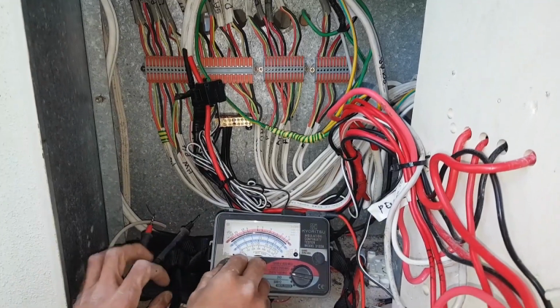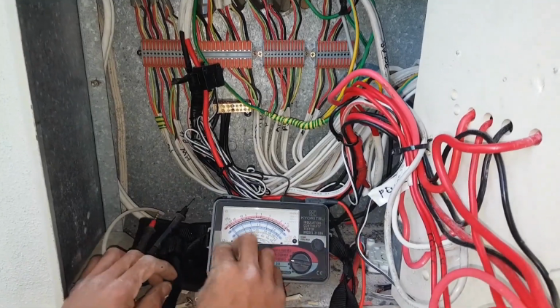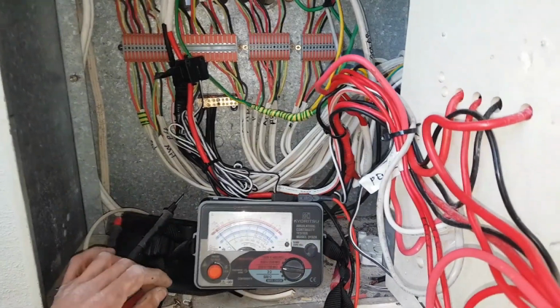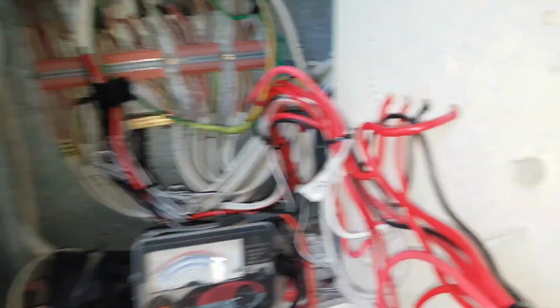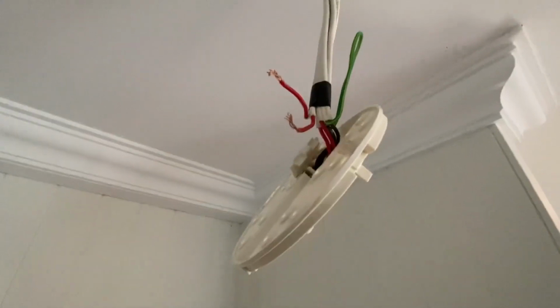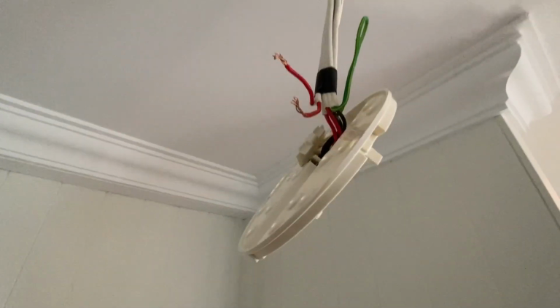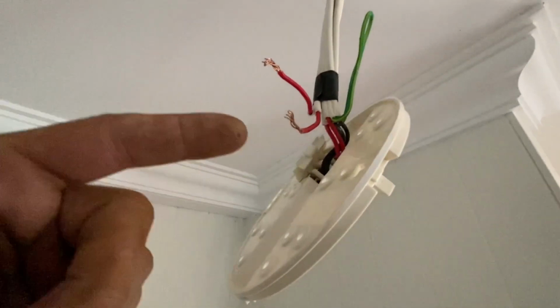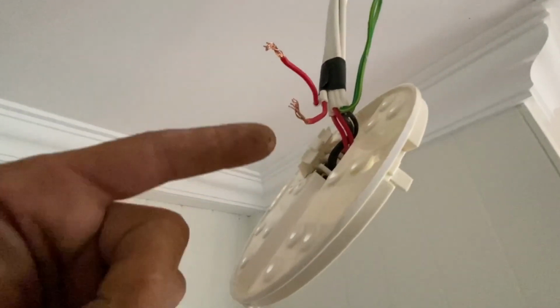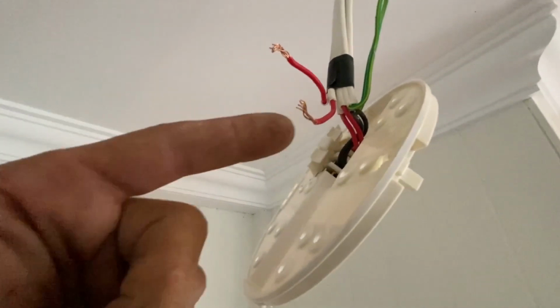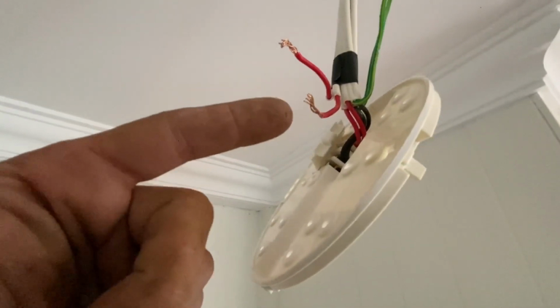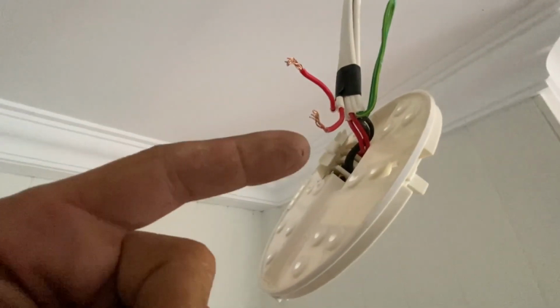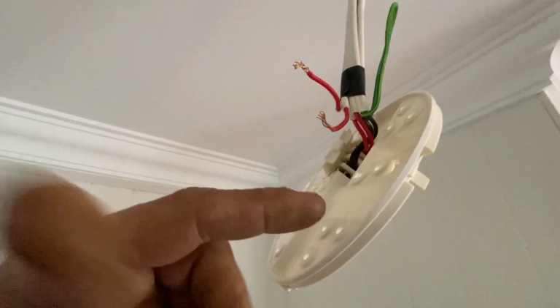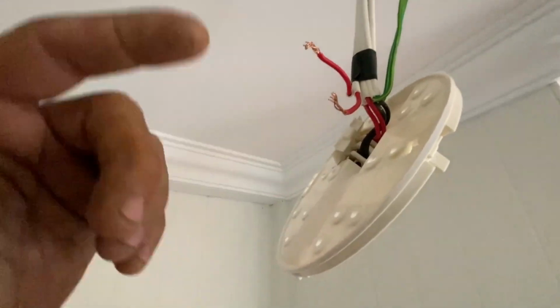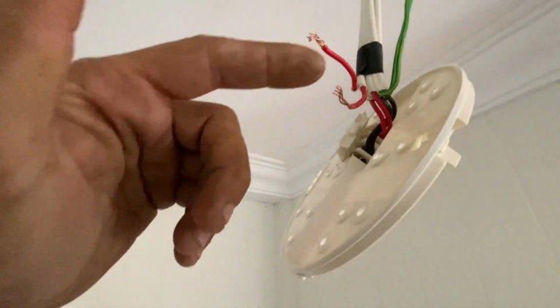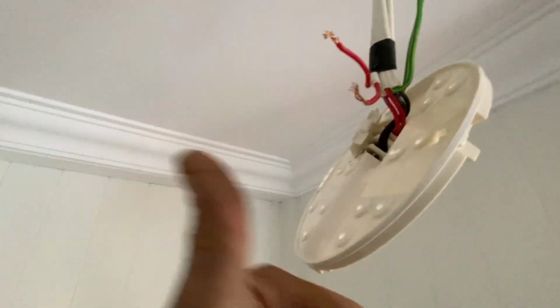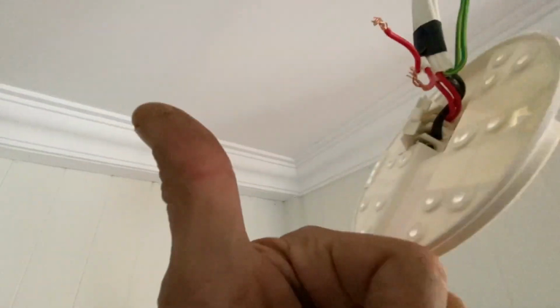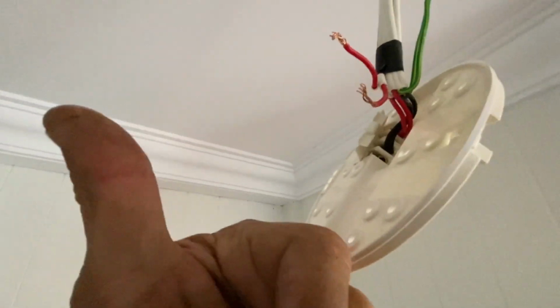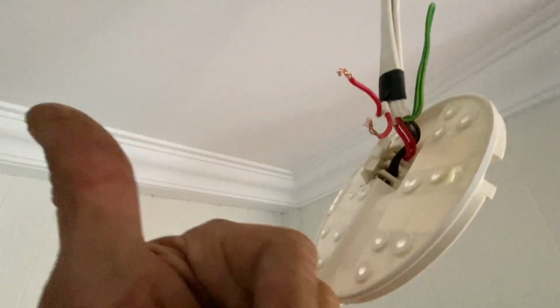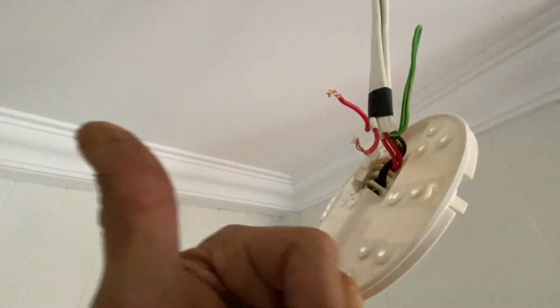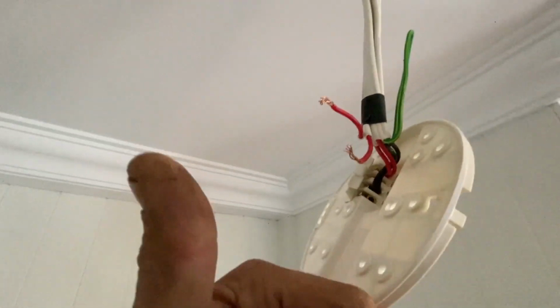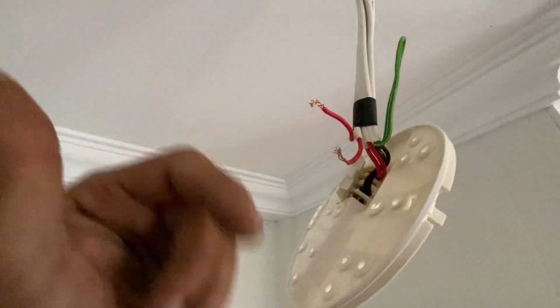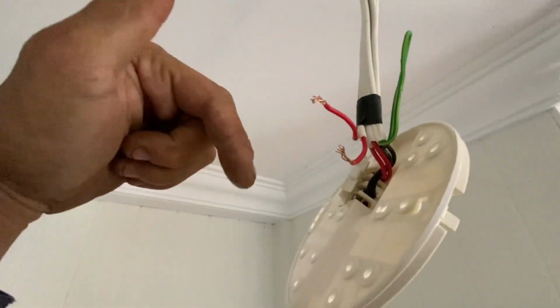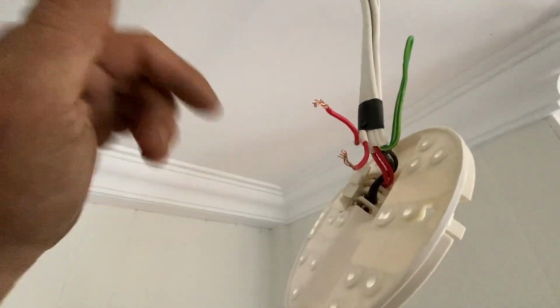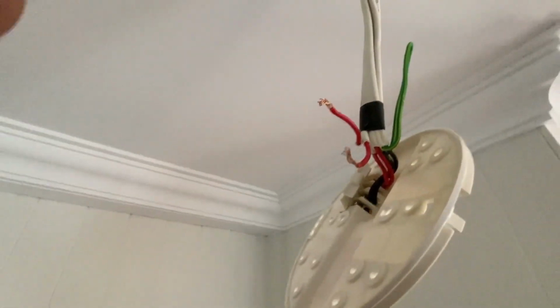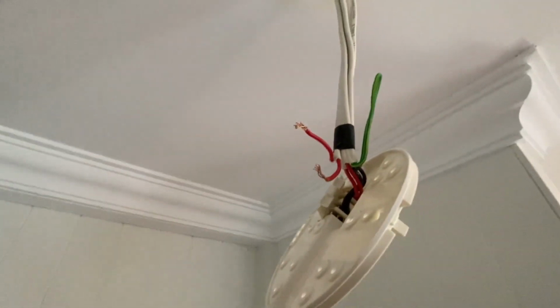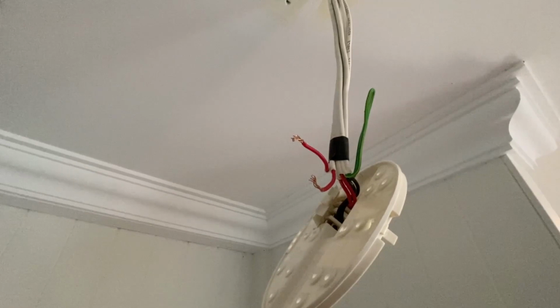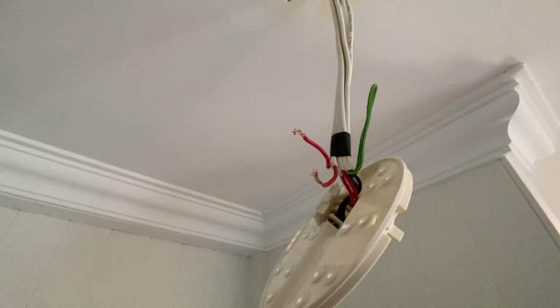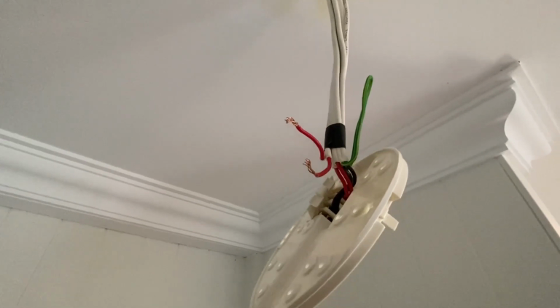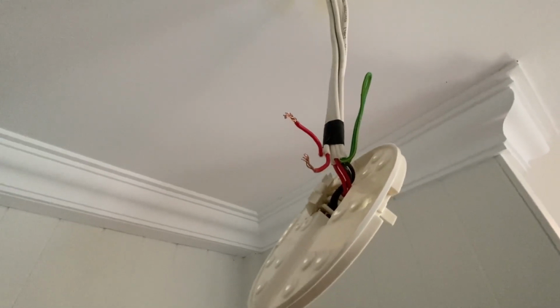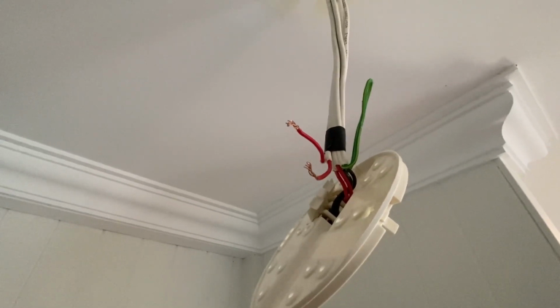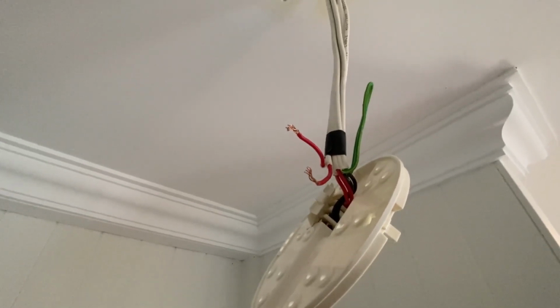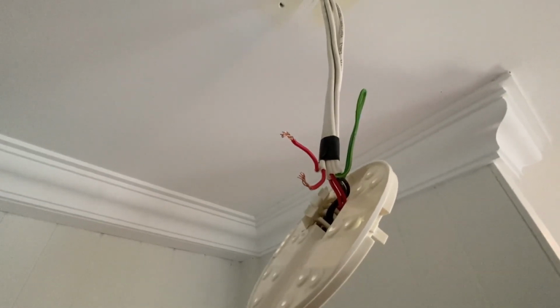Pretty cool, eh? As you can see, I've just disconnected the SDI. Because there's more than one smoke detector up in this storey, there's obviously more than one downstairs as well. But let's see if that gets rid of my mixed neutral.